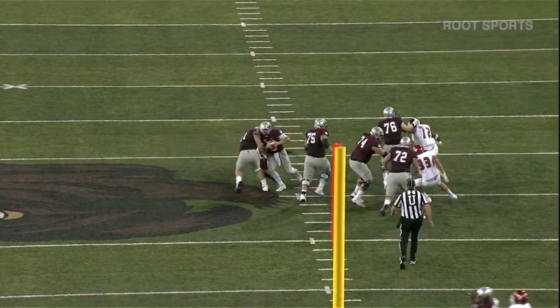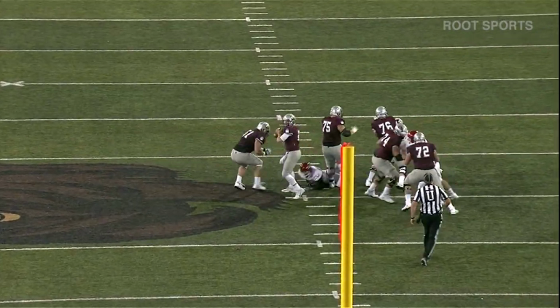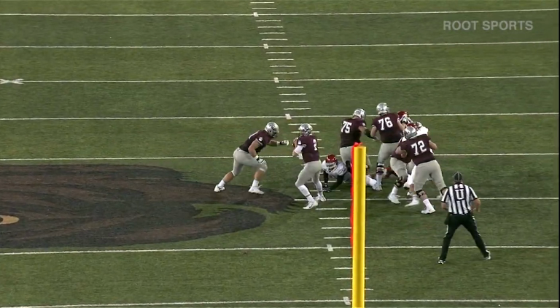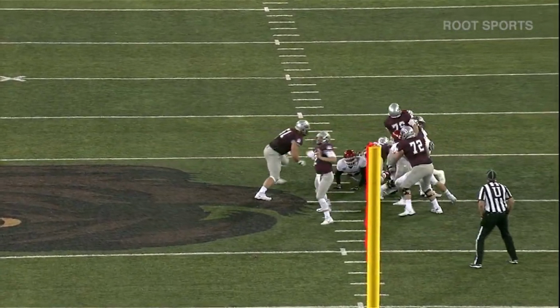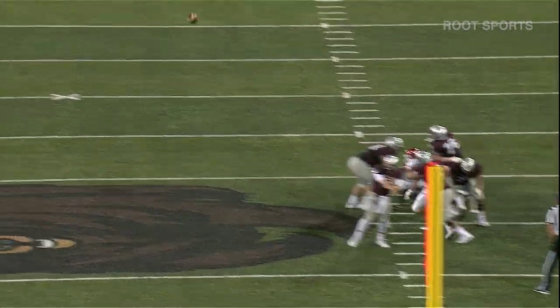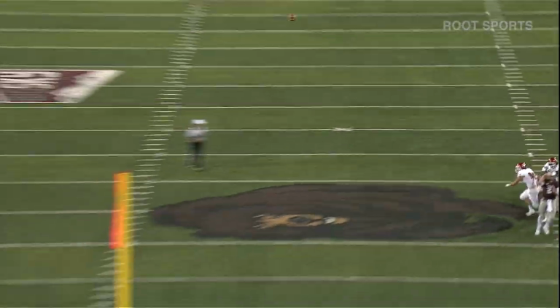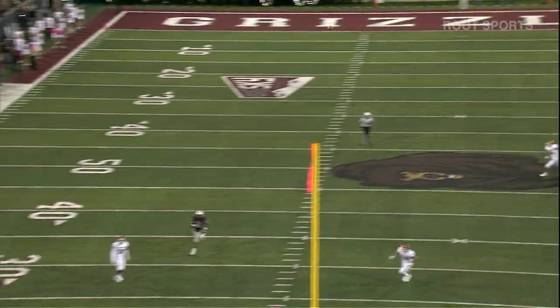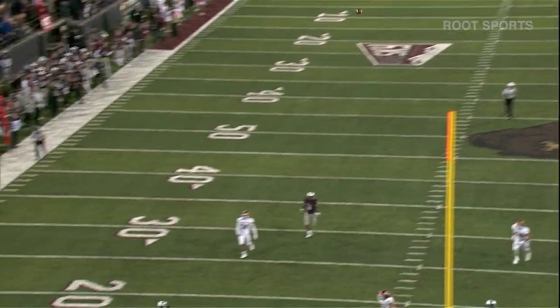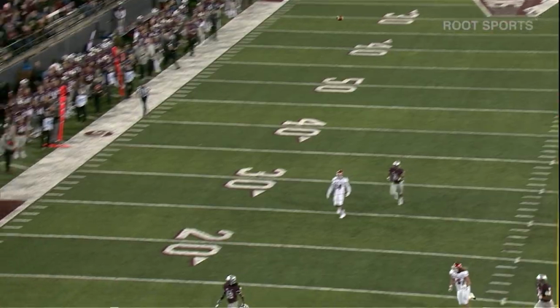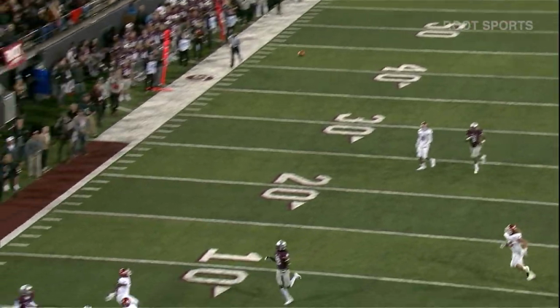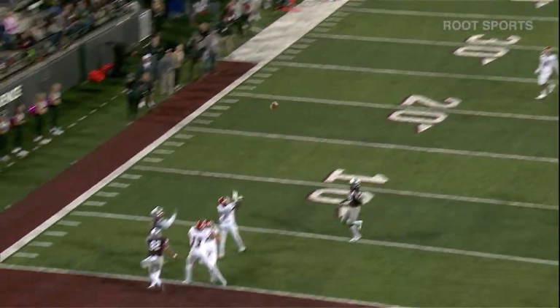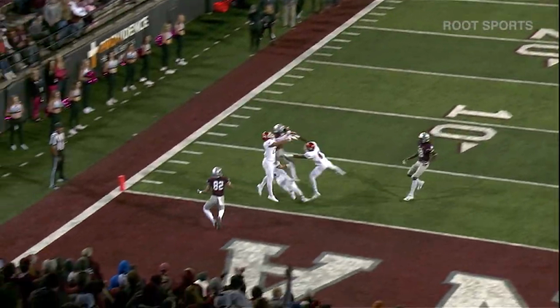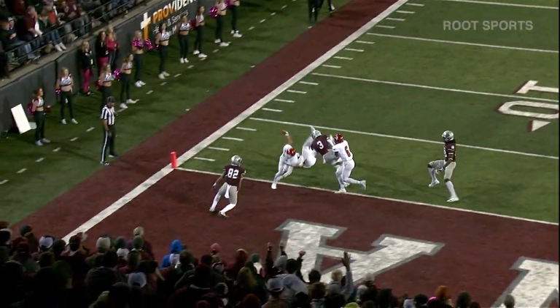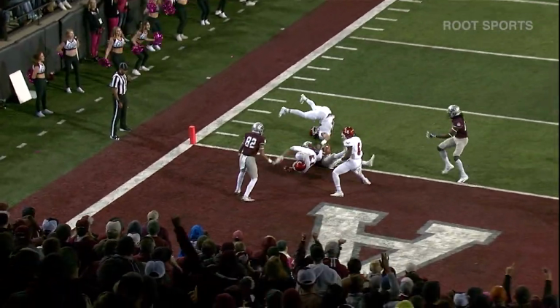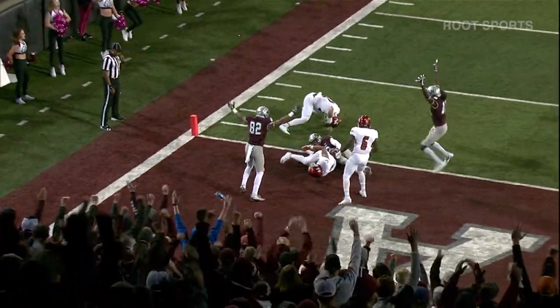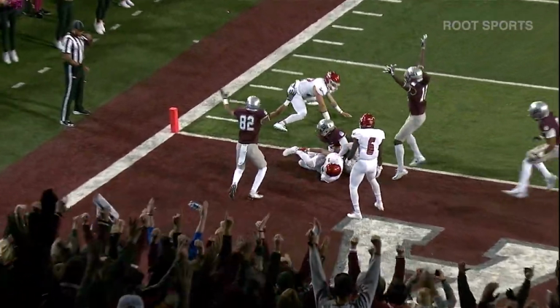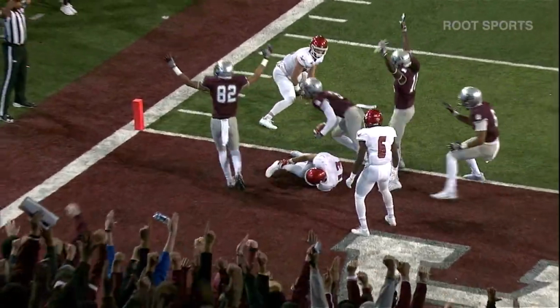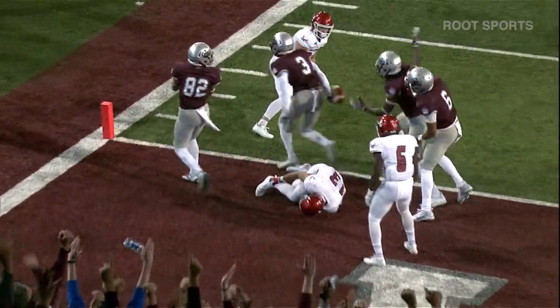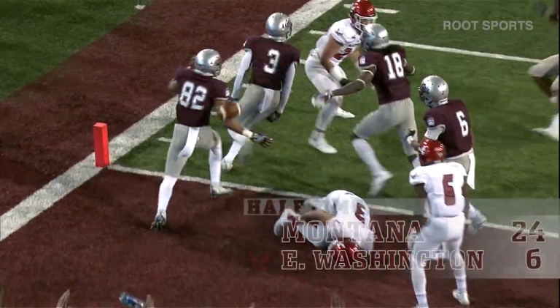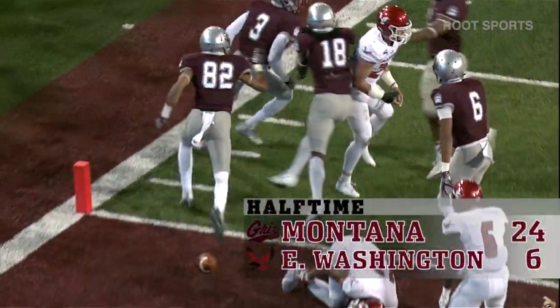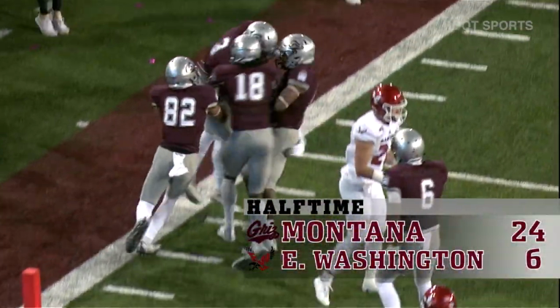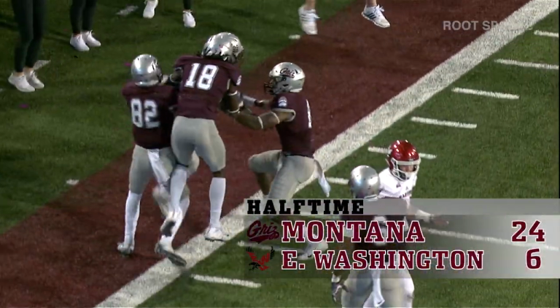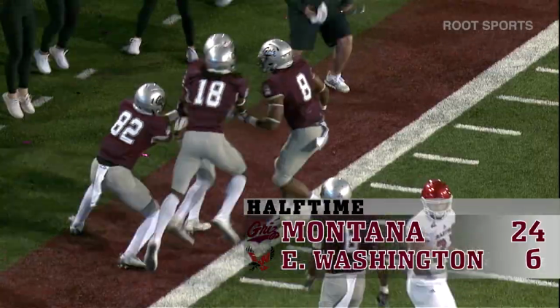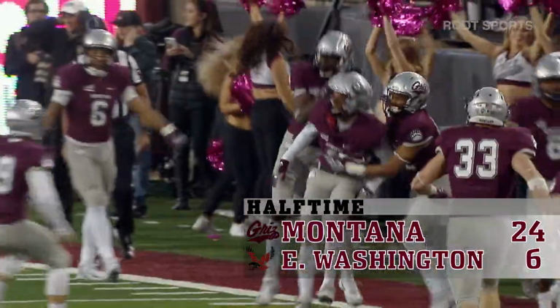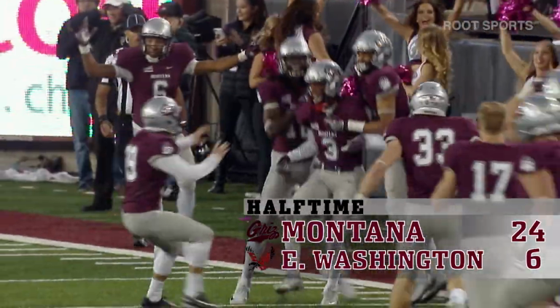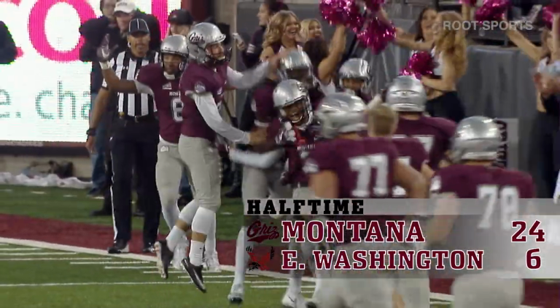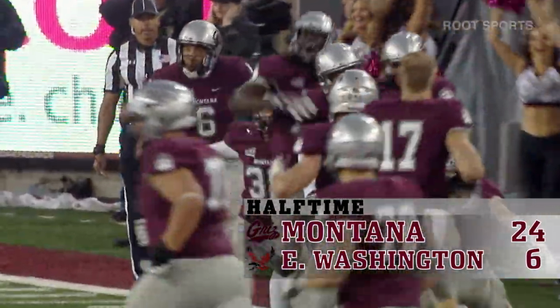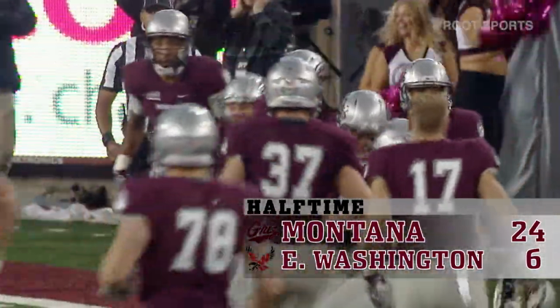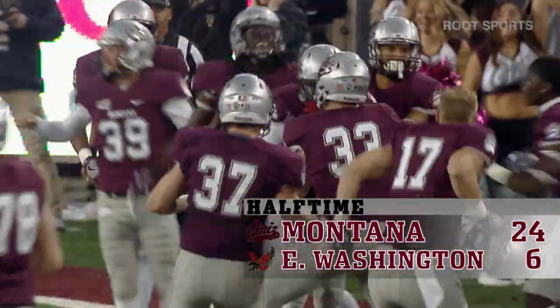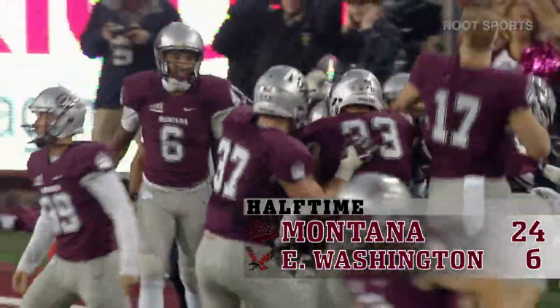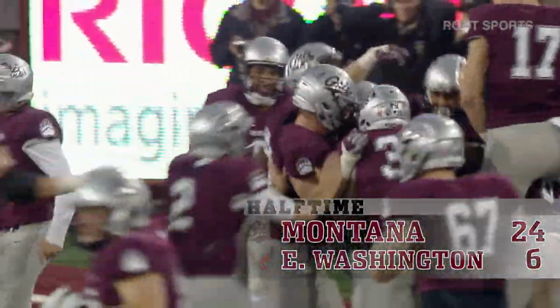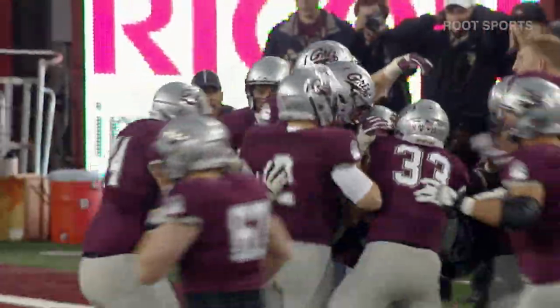Jensen, where he has an arm, he unloads toward the end zone. And it's caught. Was he in the end zone? That's good. 56 yards.